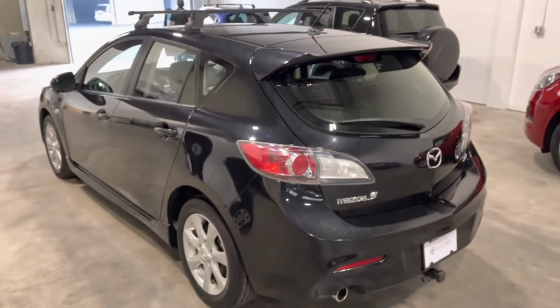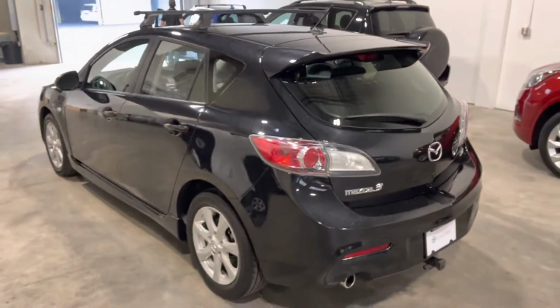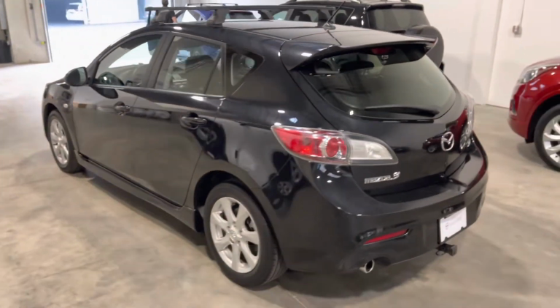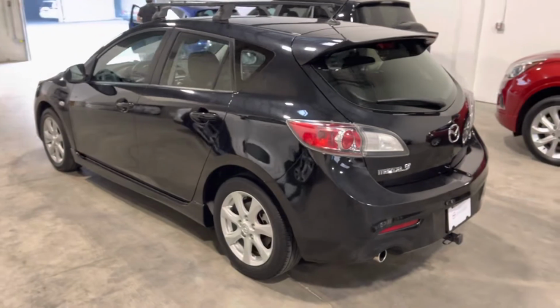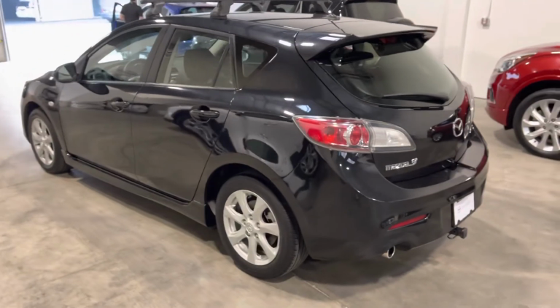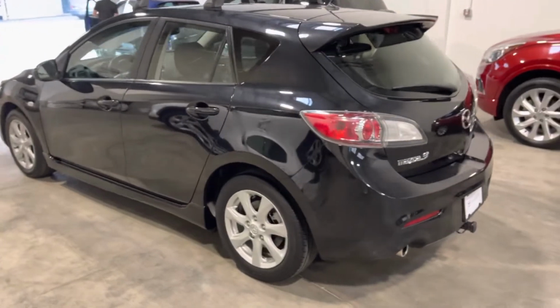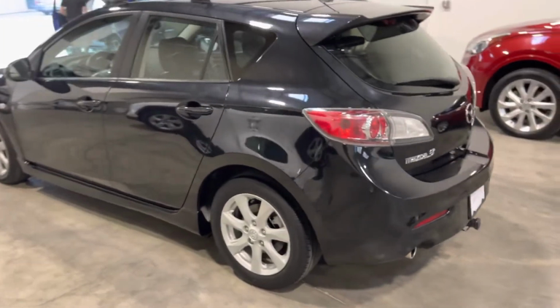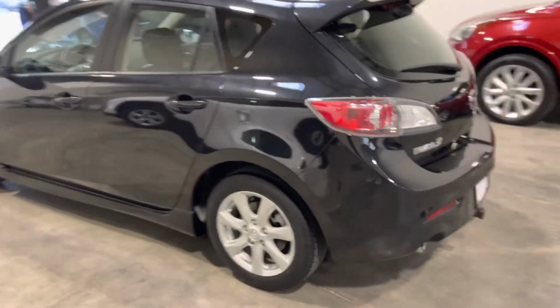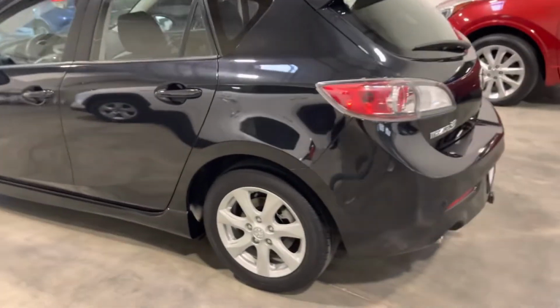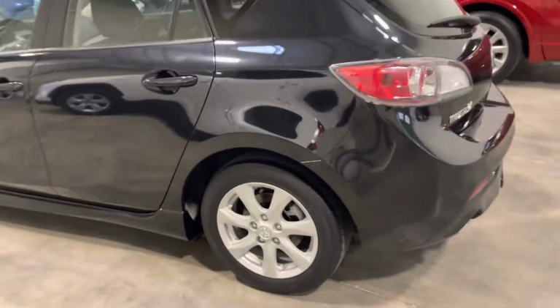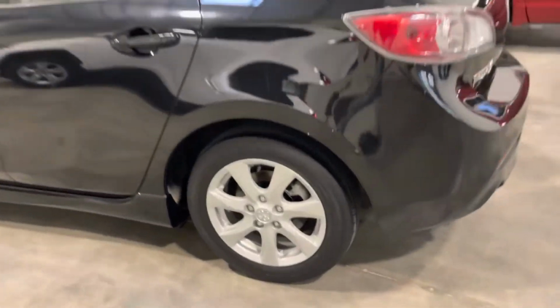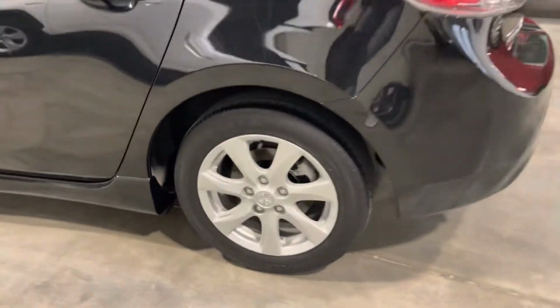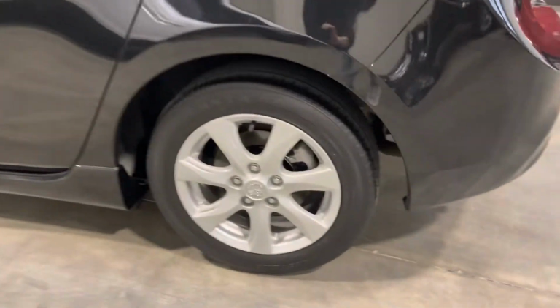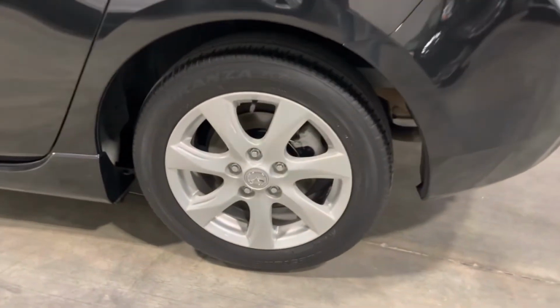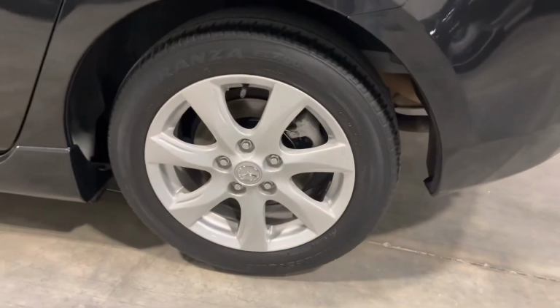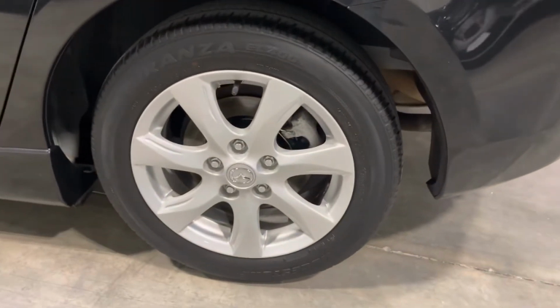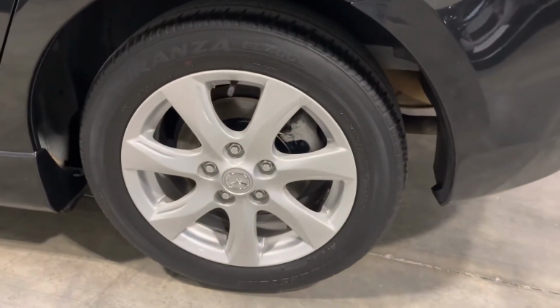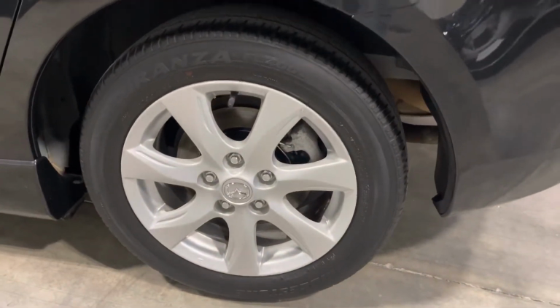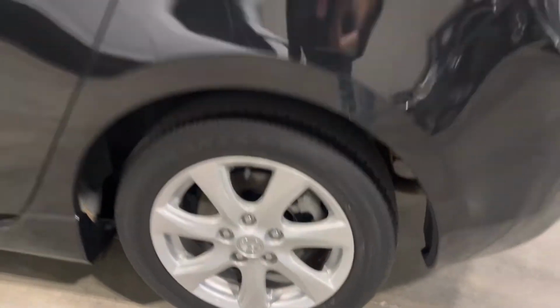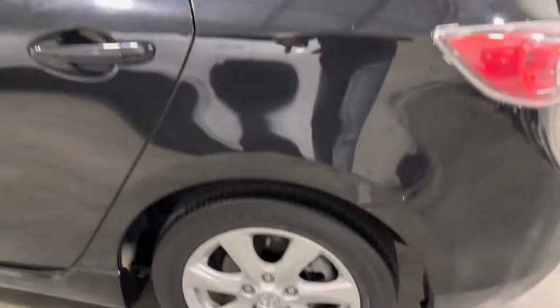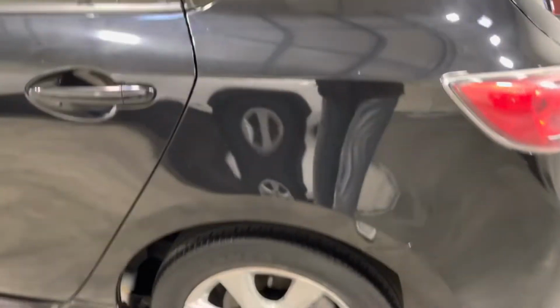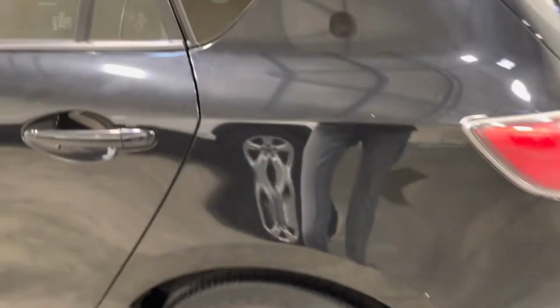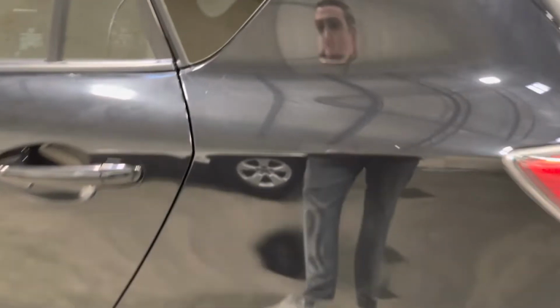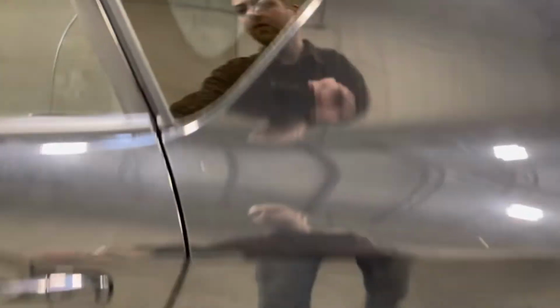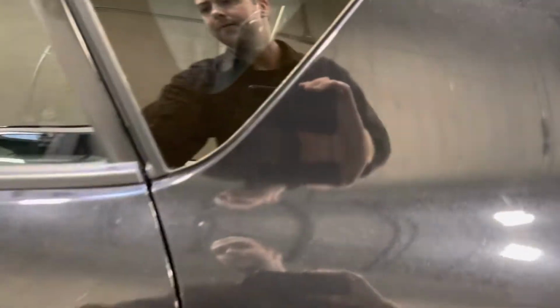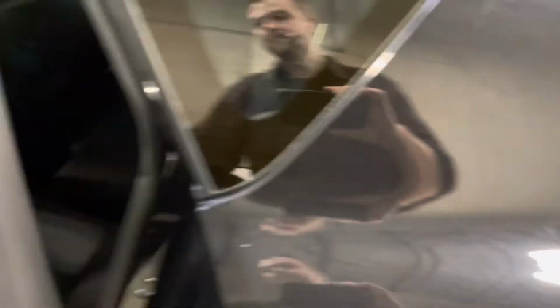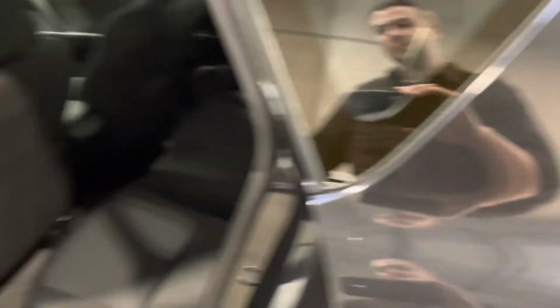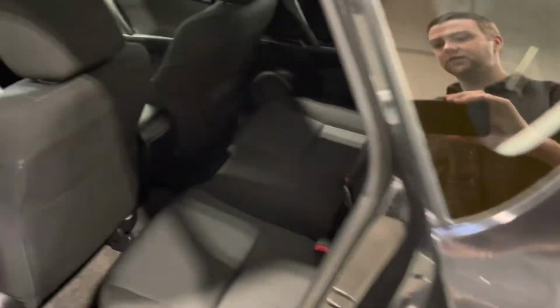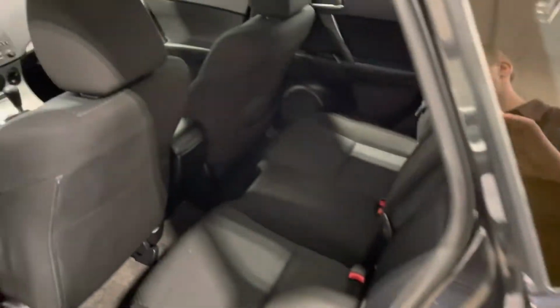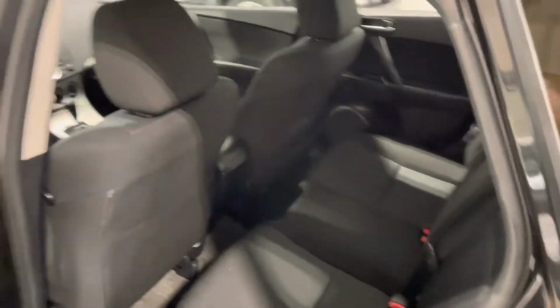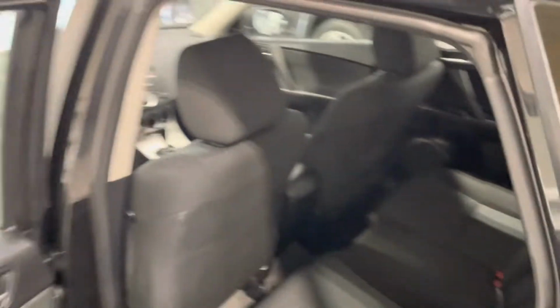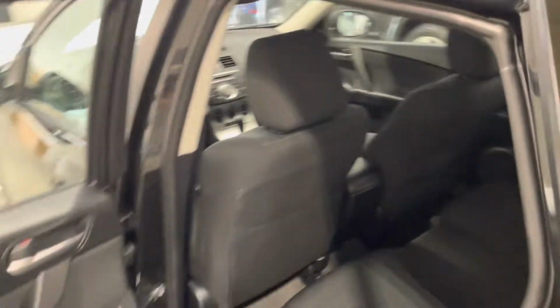Around the driver's side now, let's look at one of the alloy wheels and into the rear driver's side.